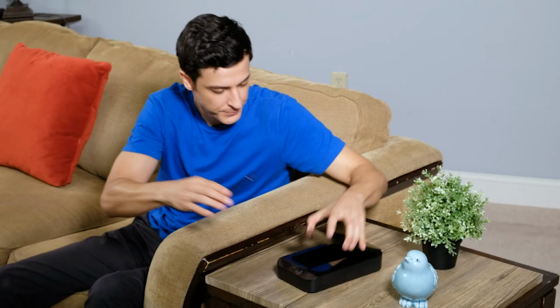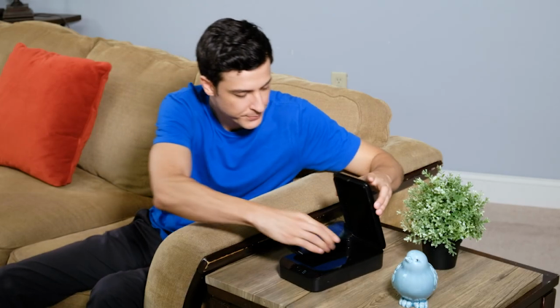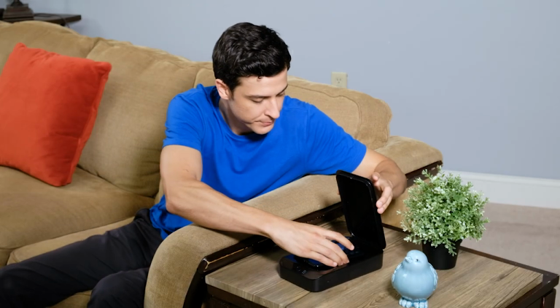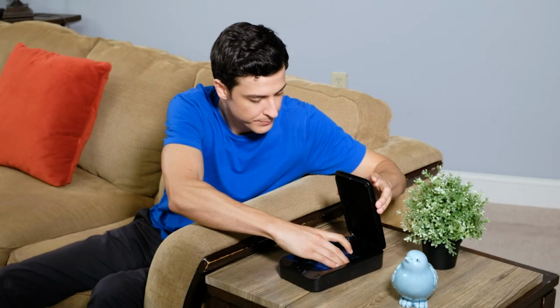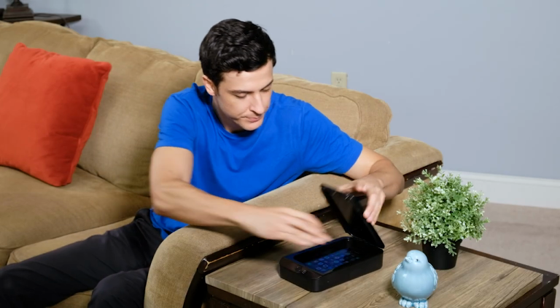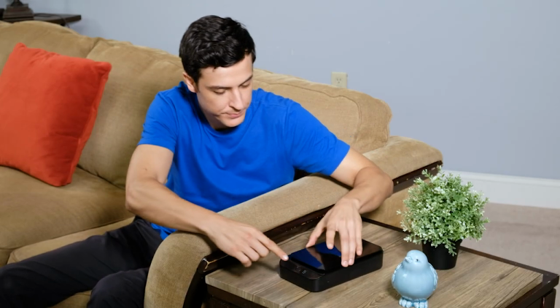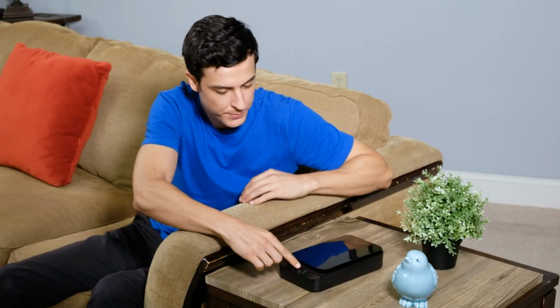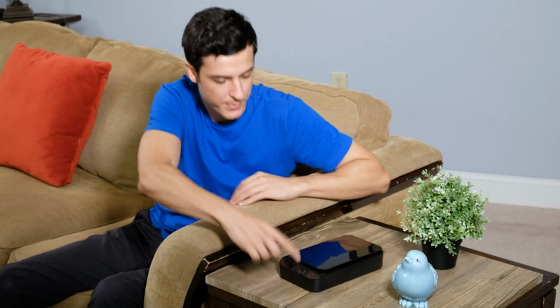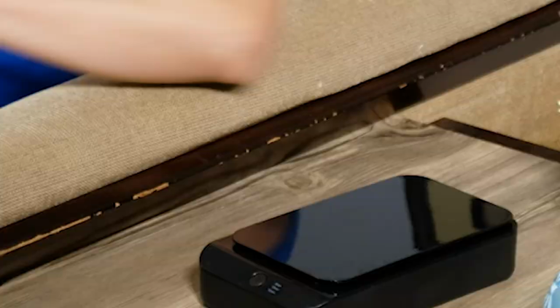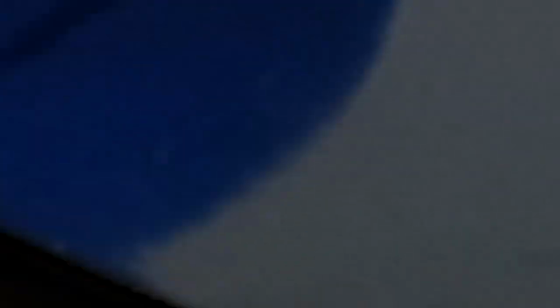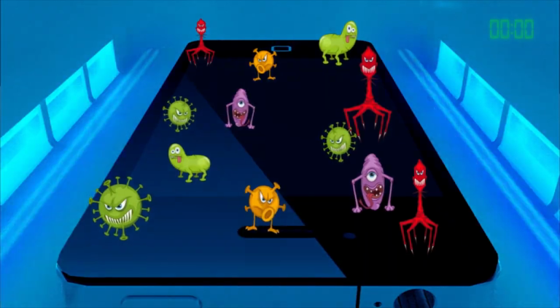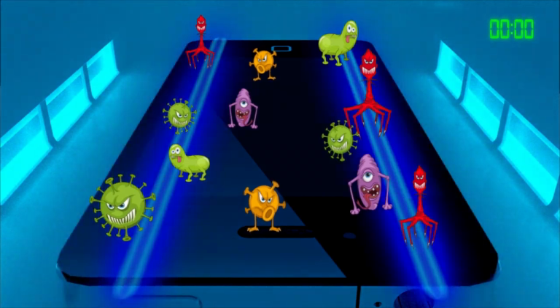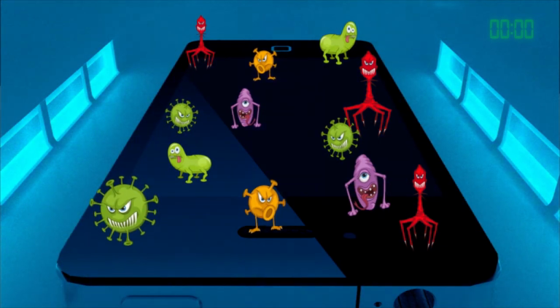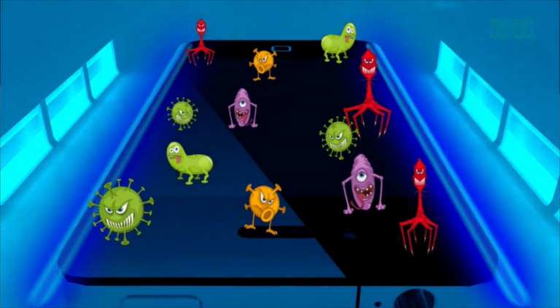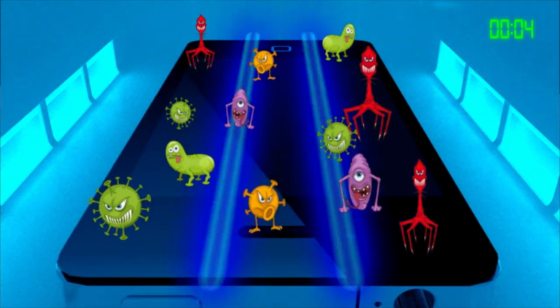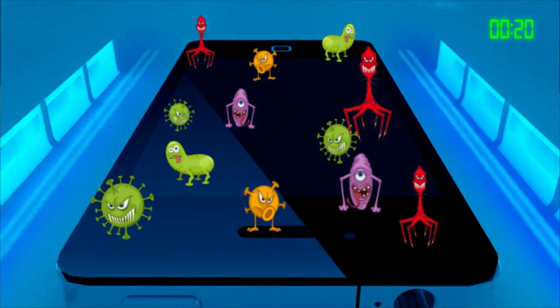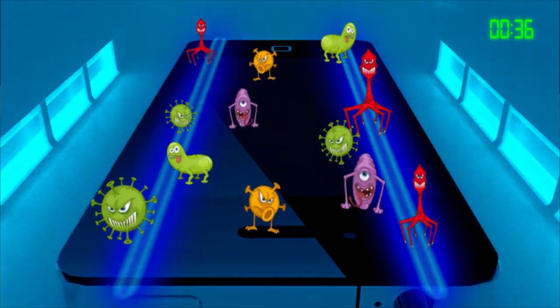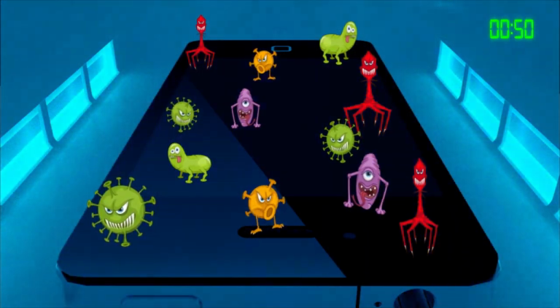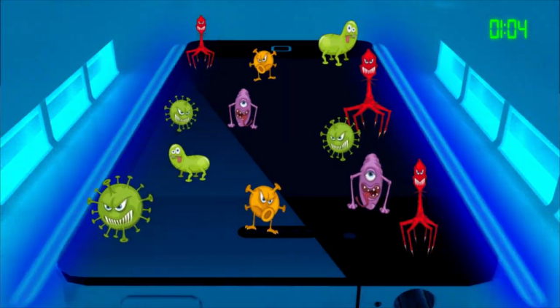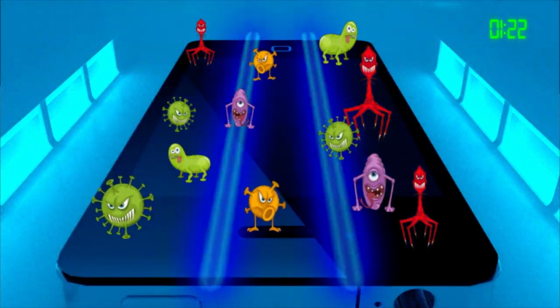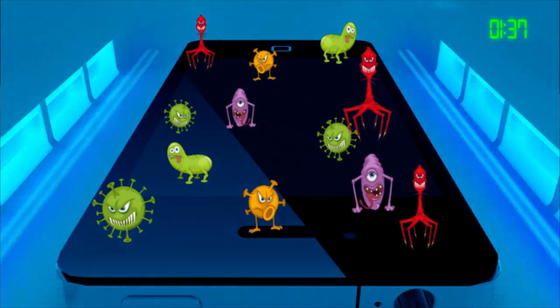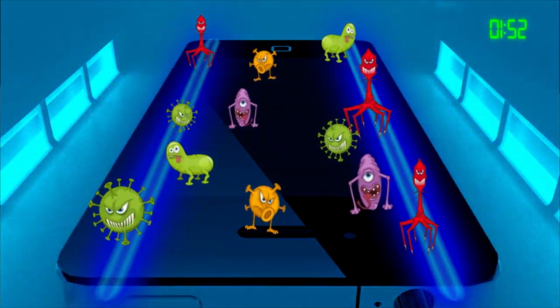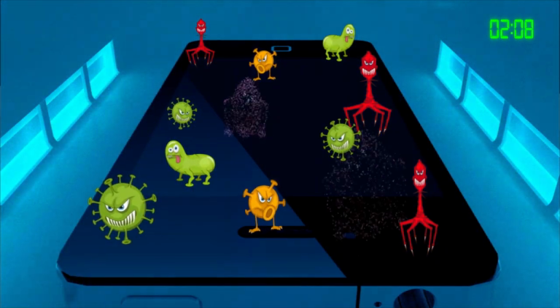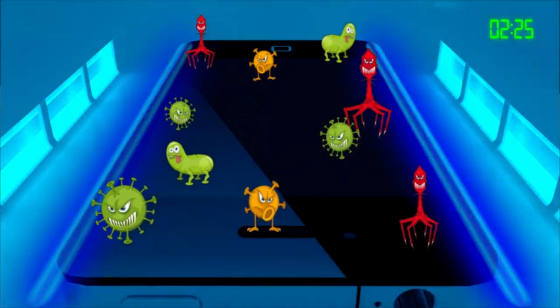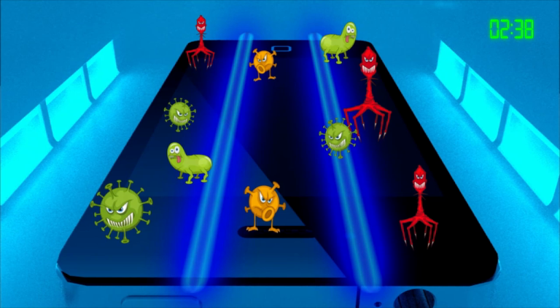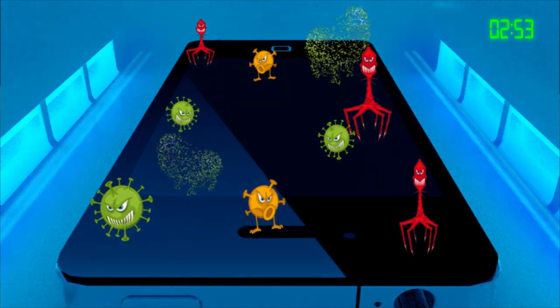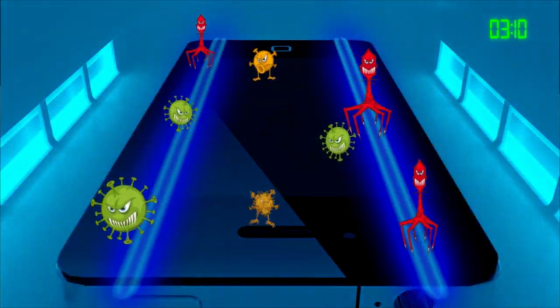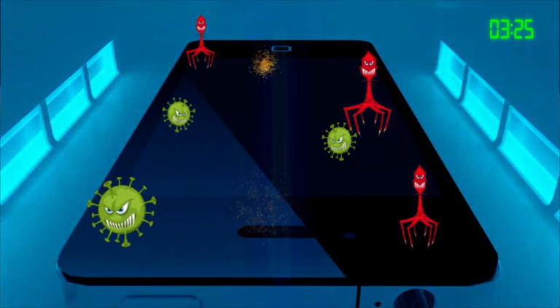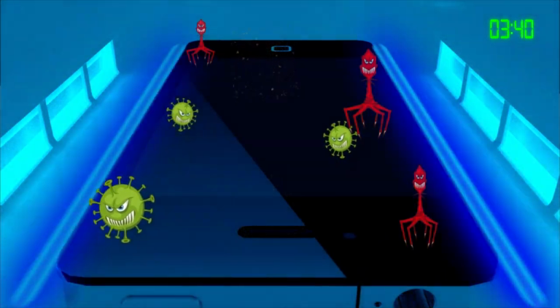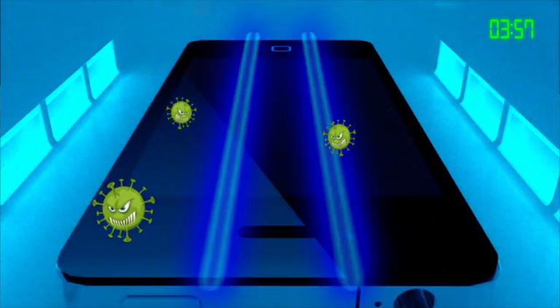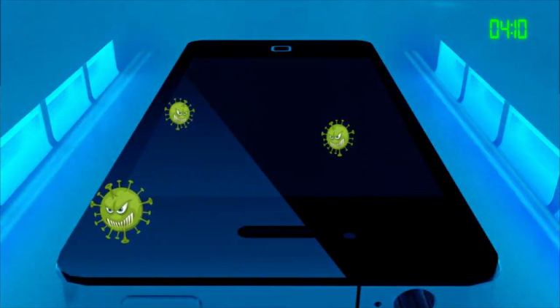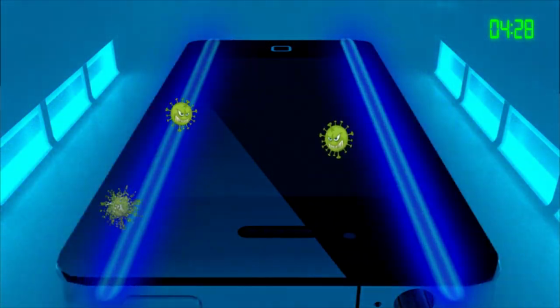ZeroGerm fits any size cell phone and case. Just place the device in ZeroGerm and germicidal UV lights instantly start blasting 99.9% of harmful bacteria like E. coli, salmonella, staph, and flu germs.